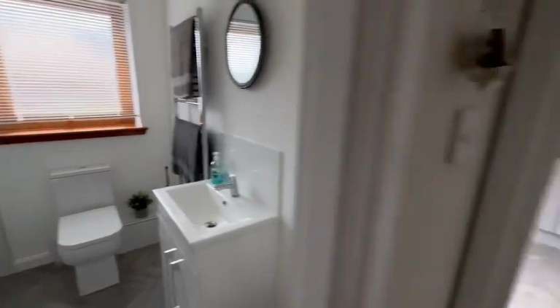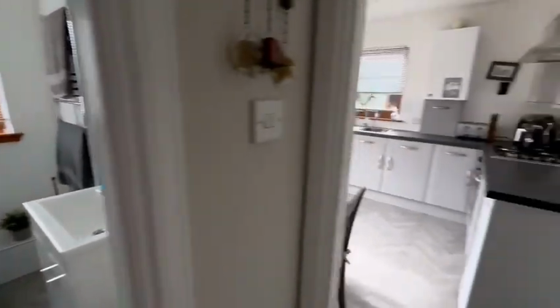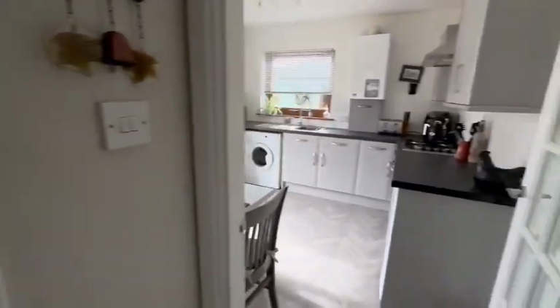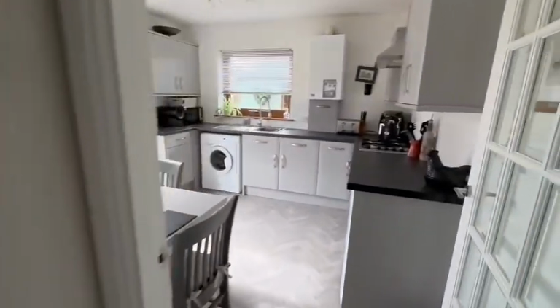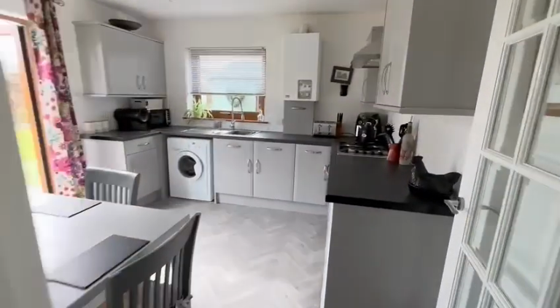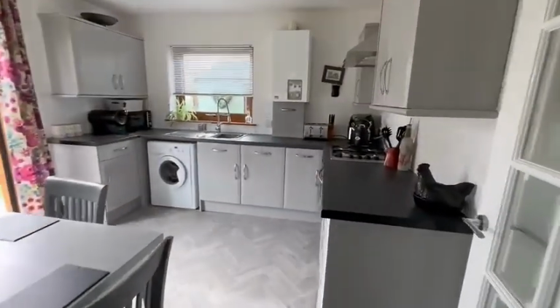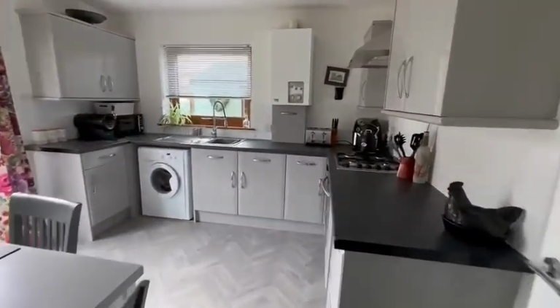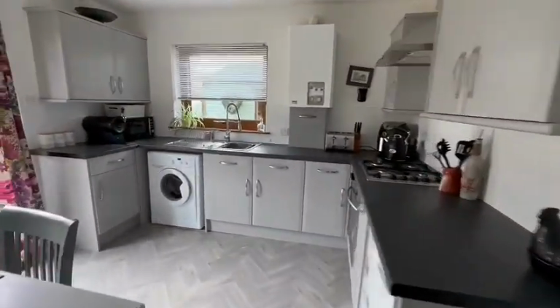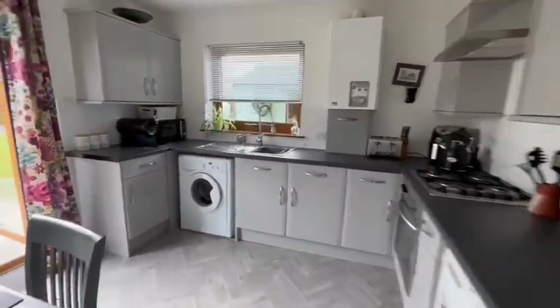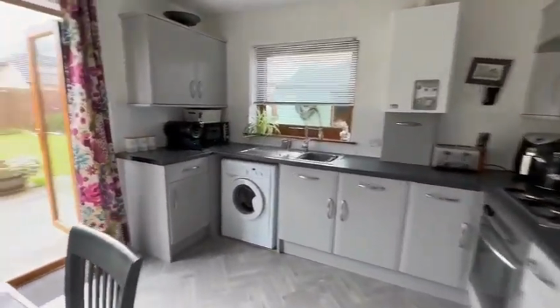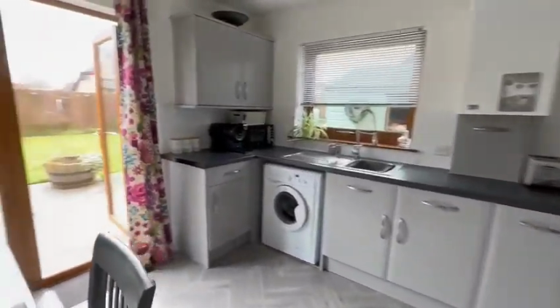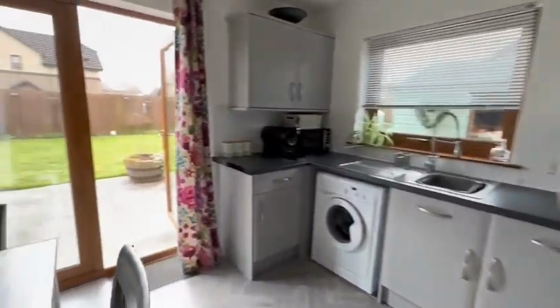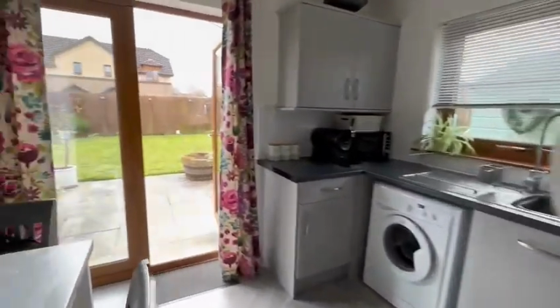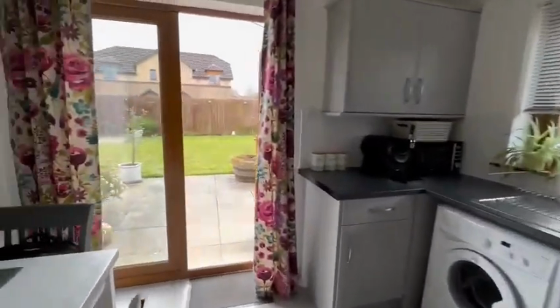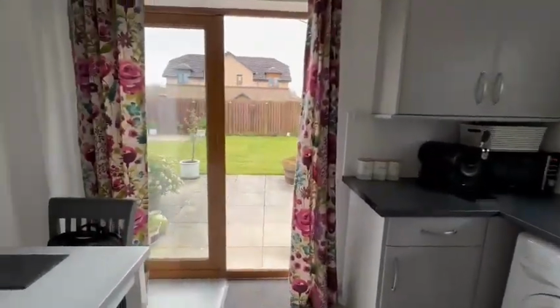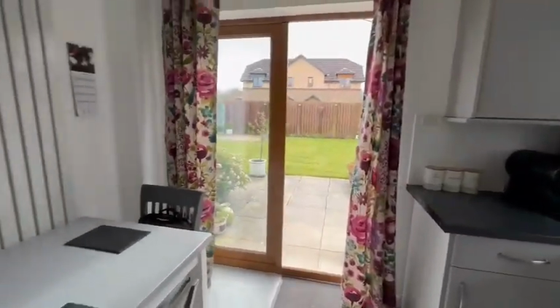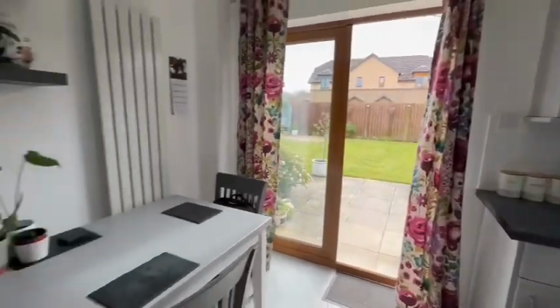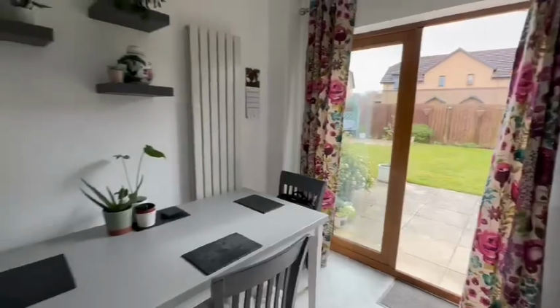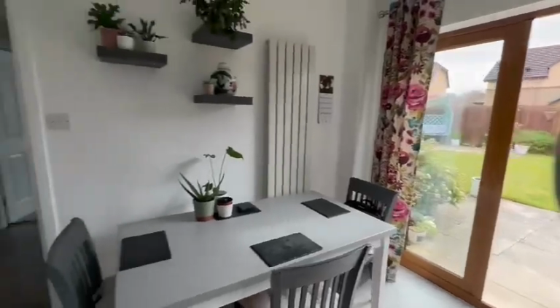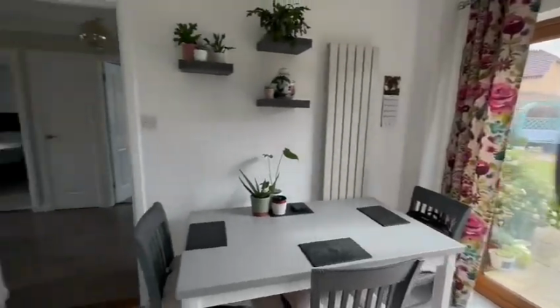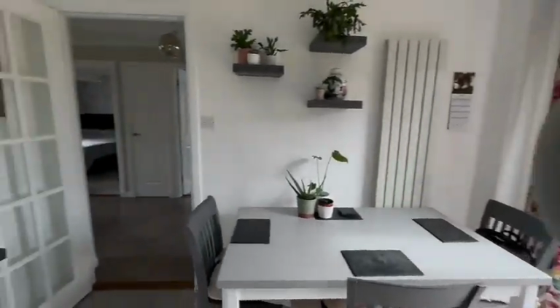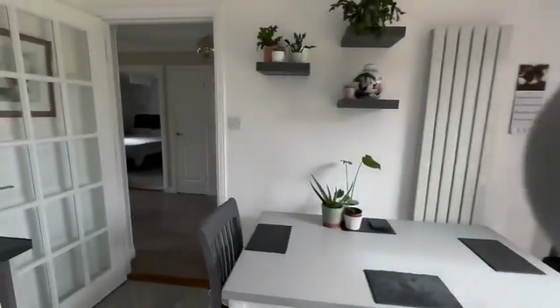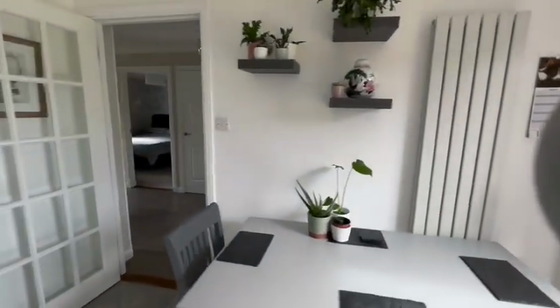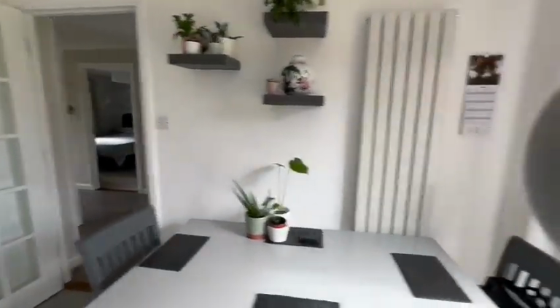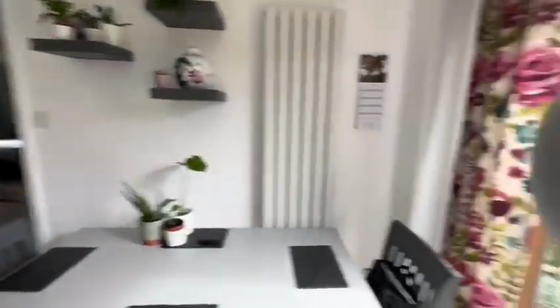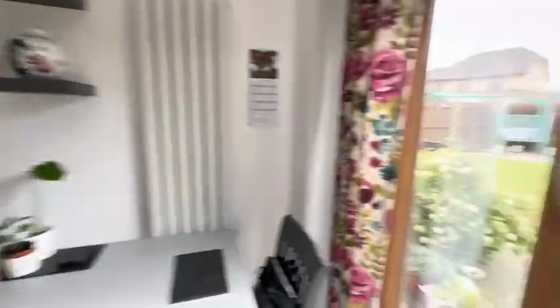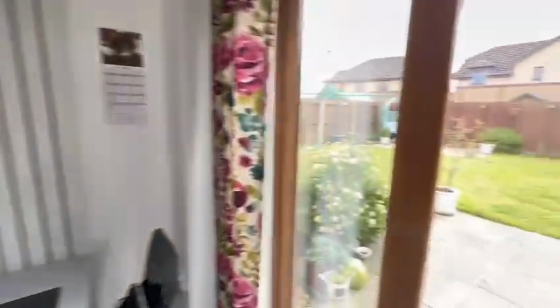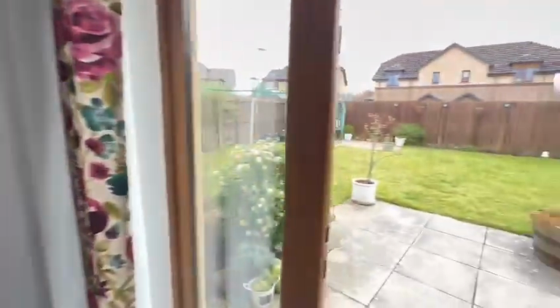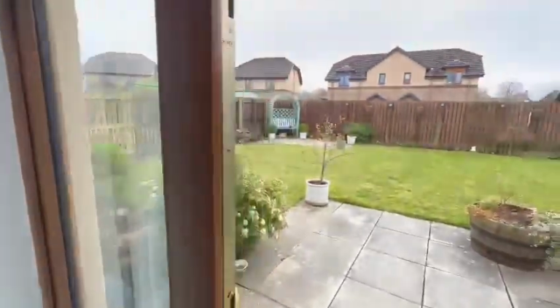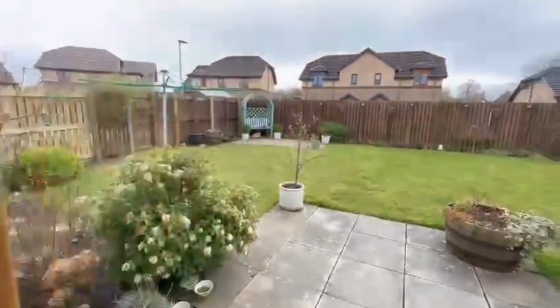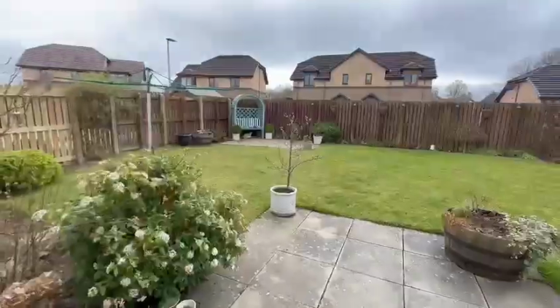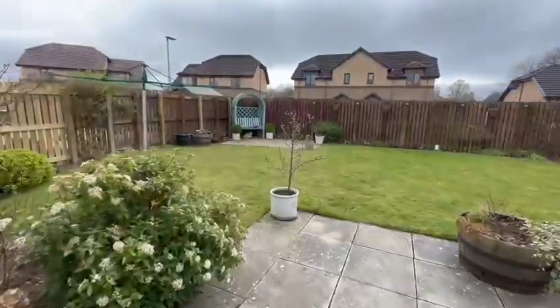Beautiful fully fitted kitchen with a table. And this amazing enclosed rear garden.